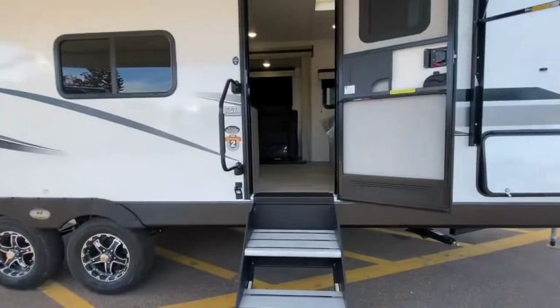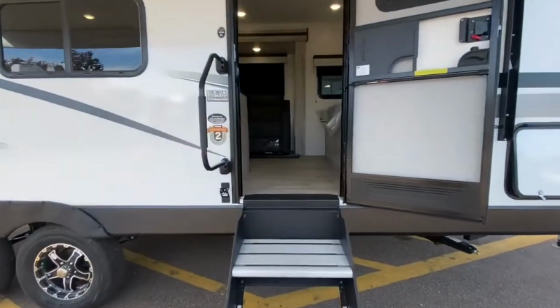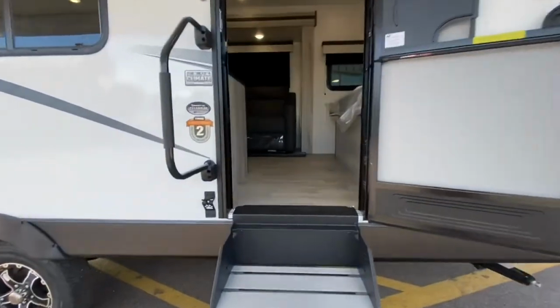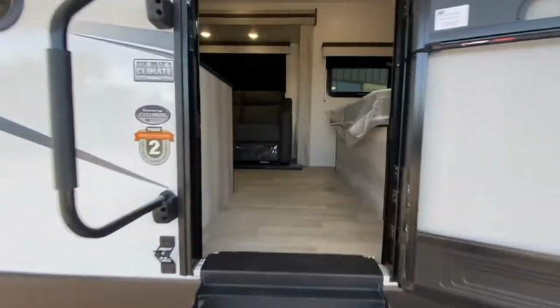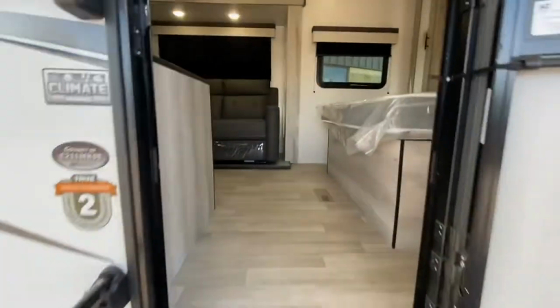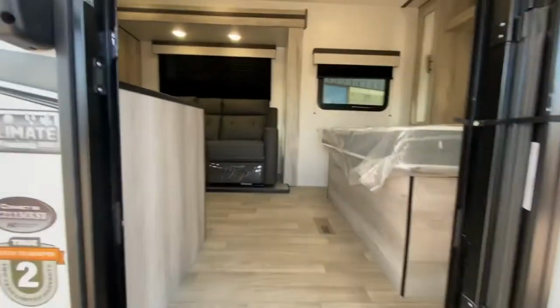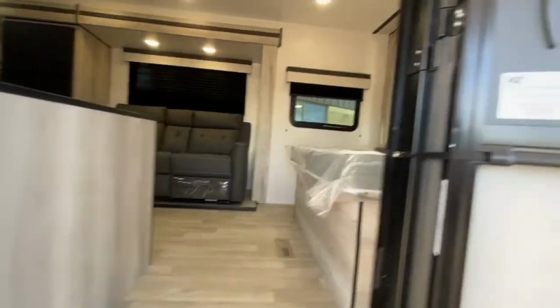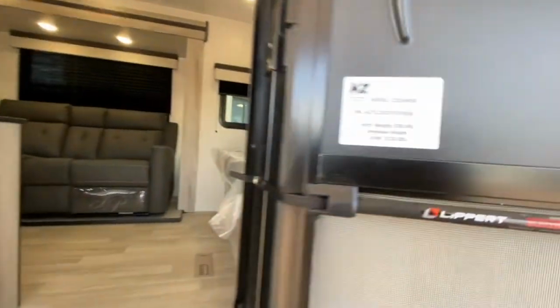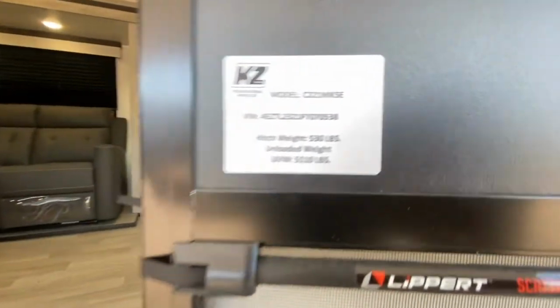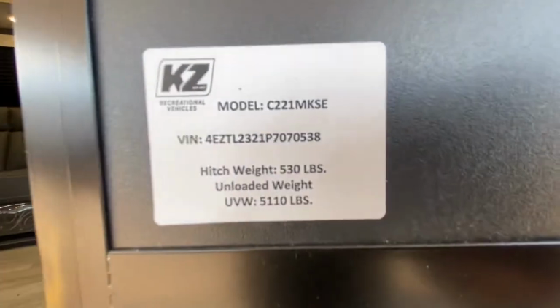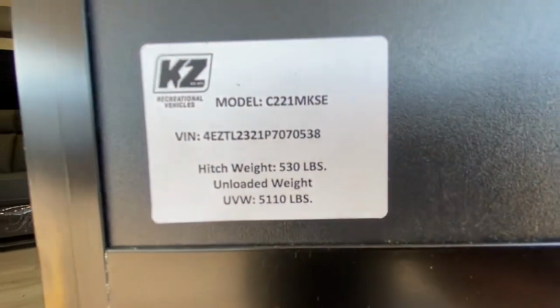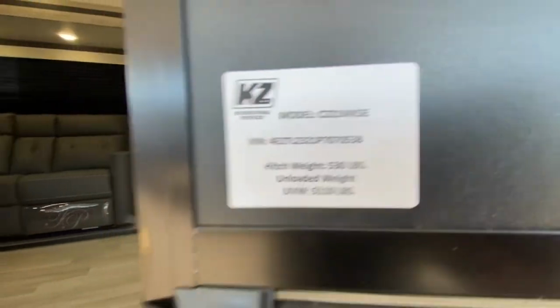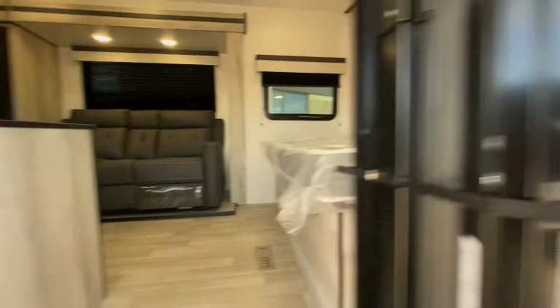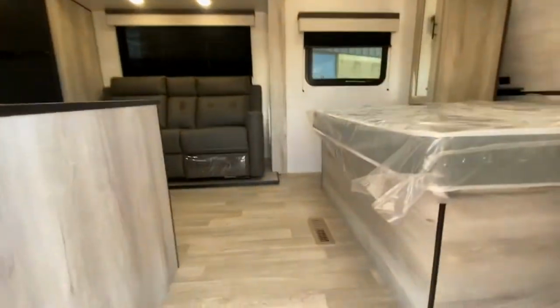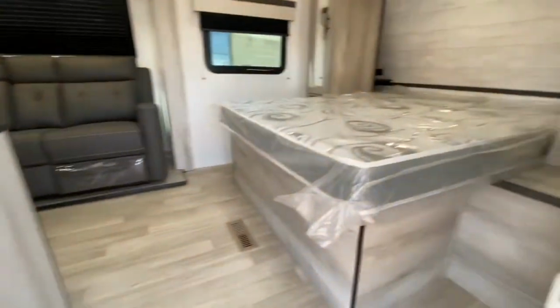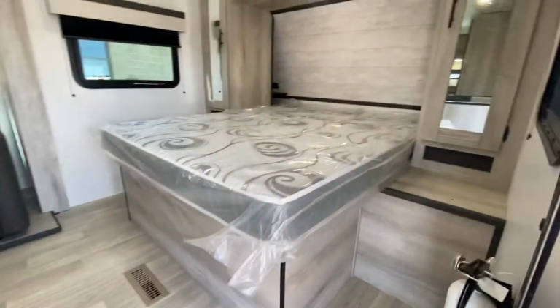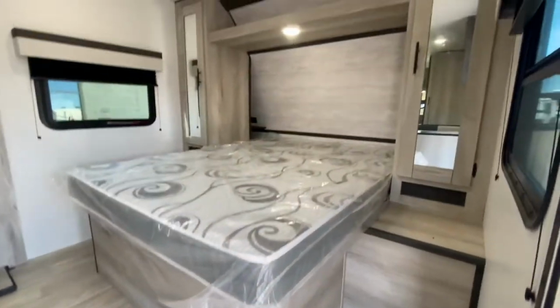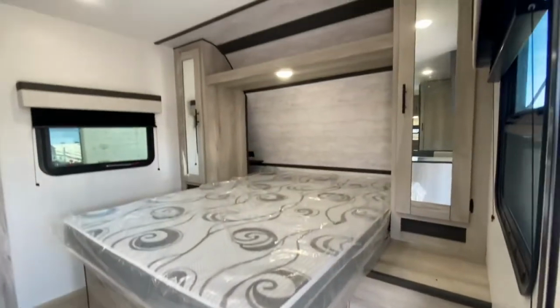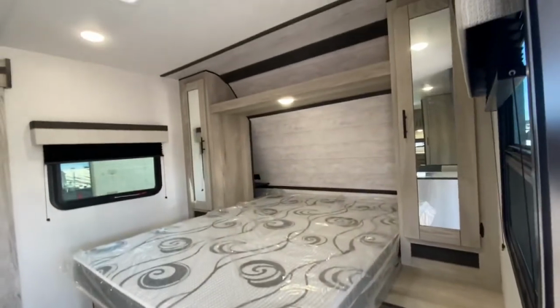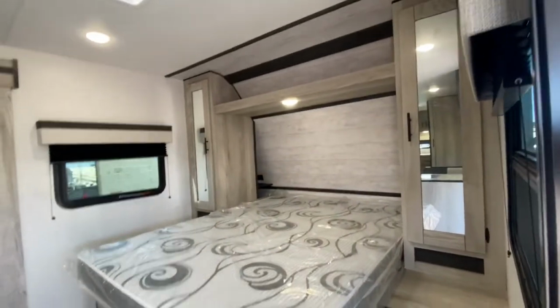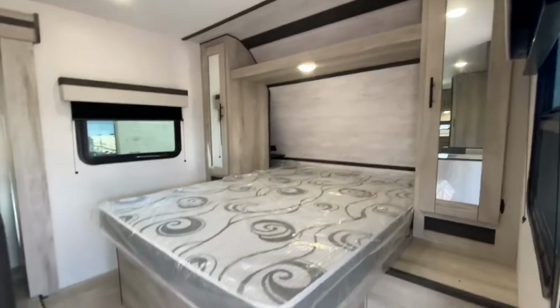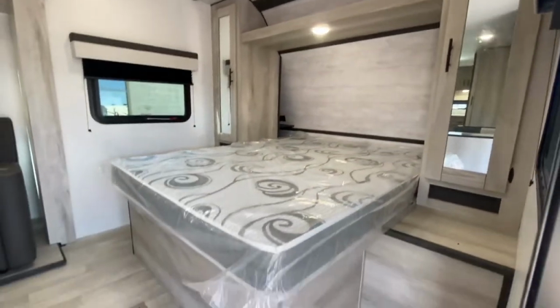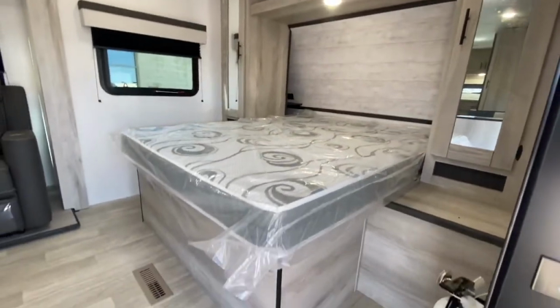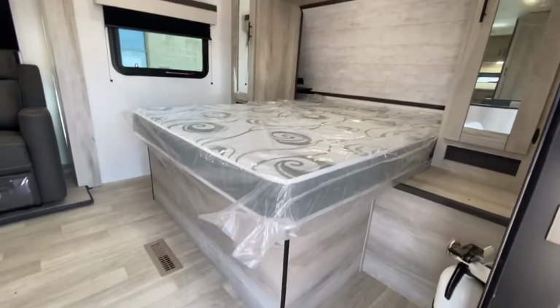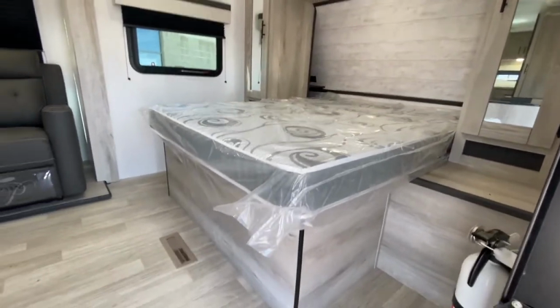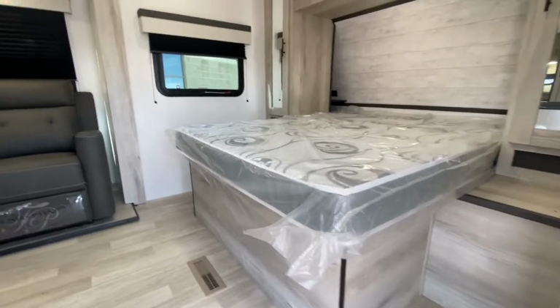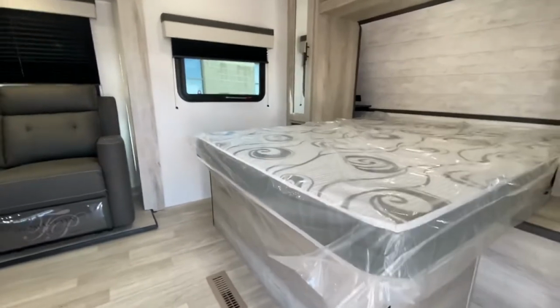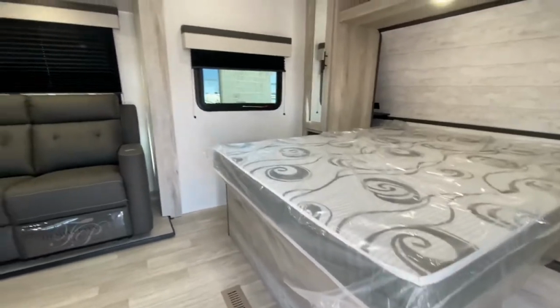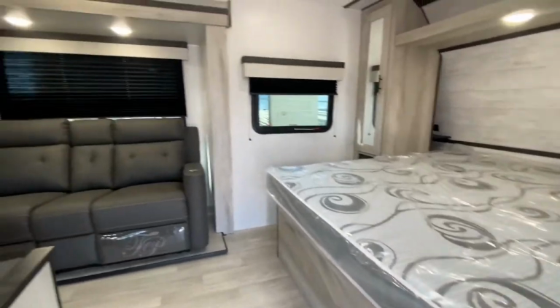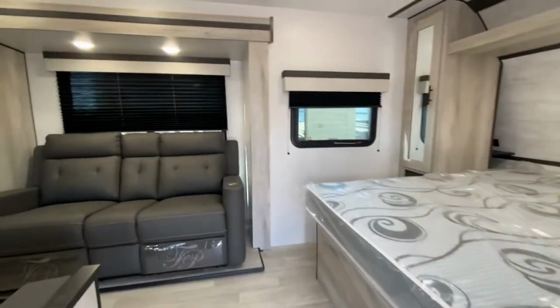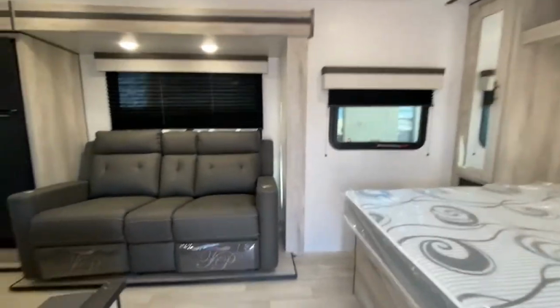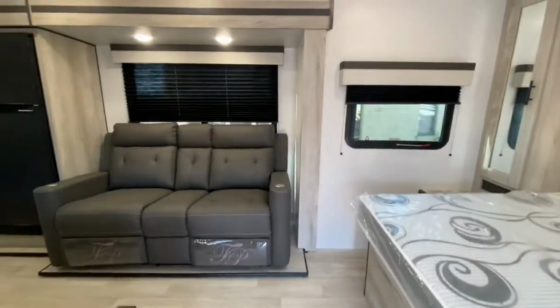All right, you're thinking lightweight? How lightweight? How about 3,100 pounds lightweight? We got the queen size bed up front.